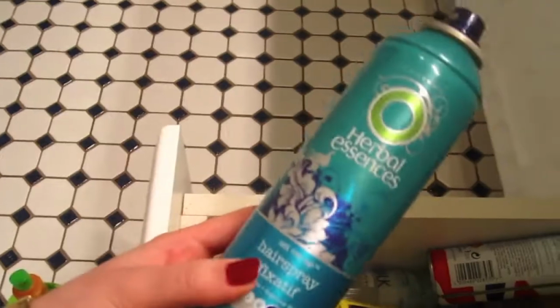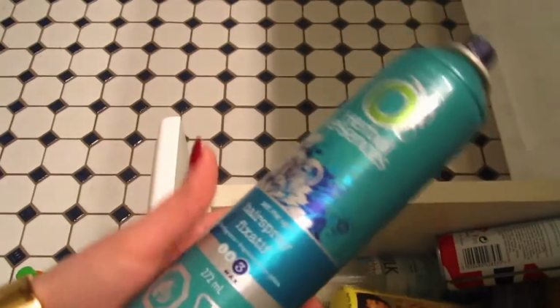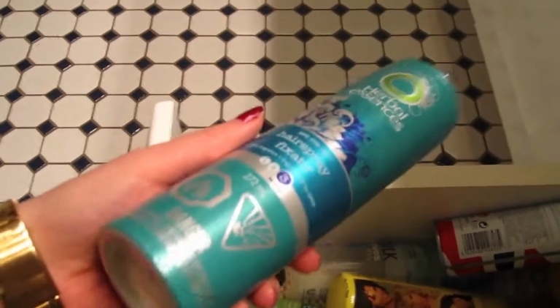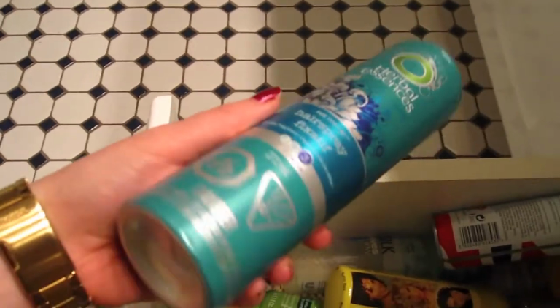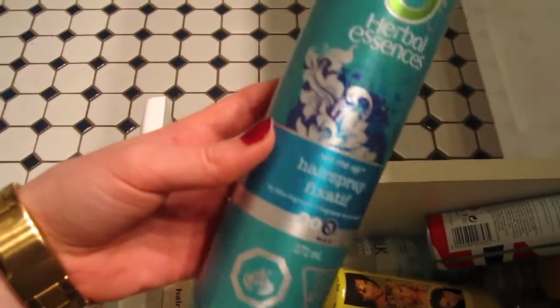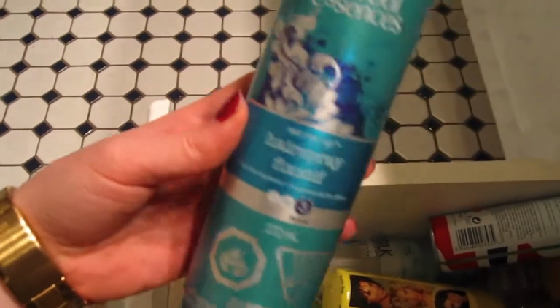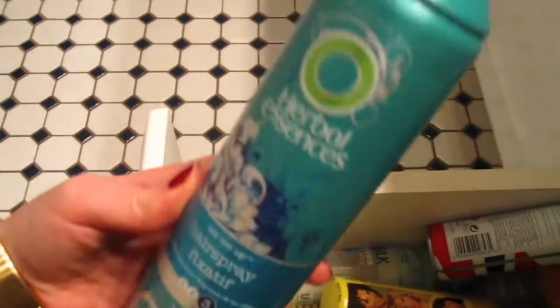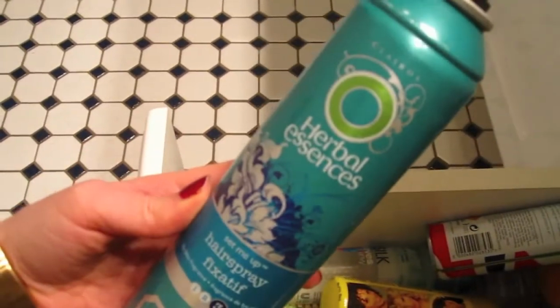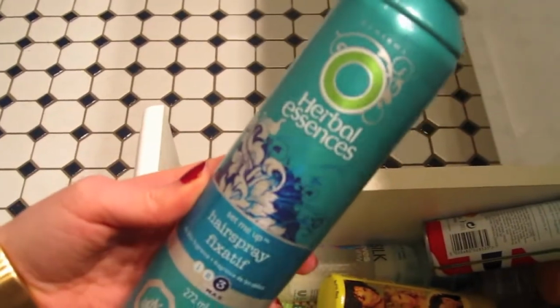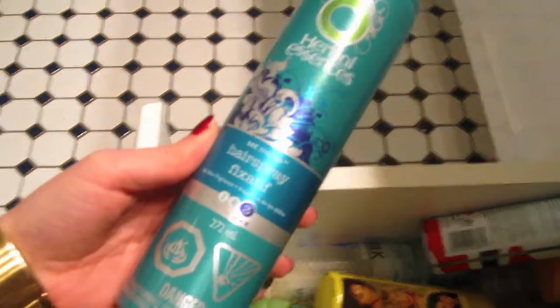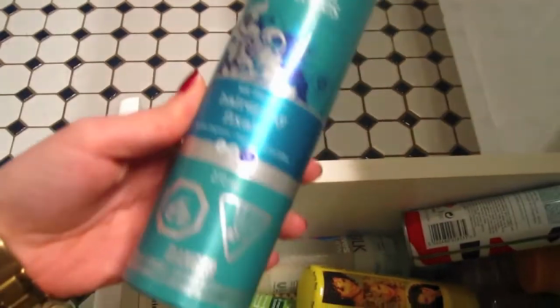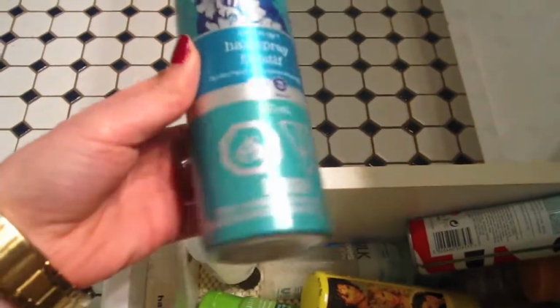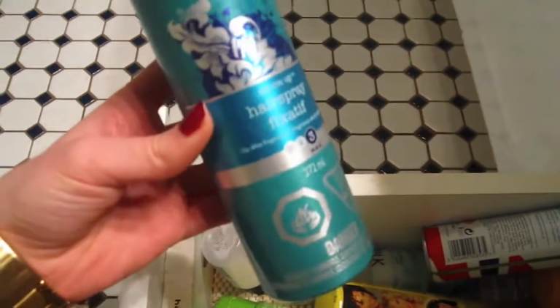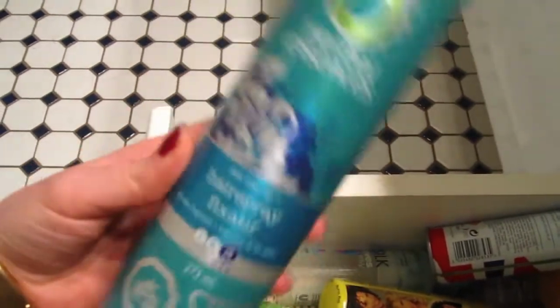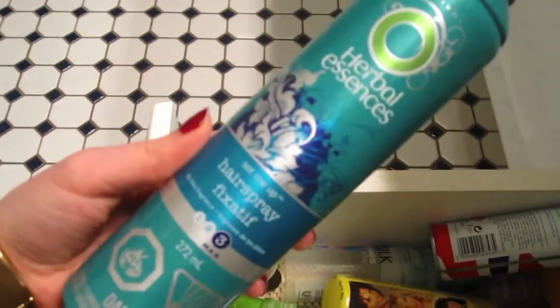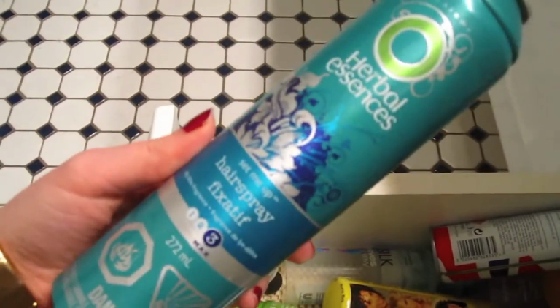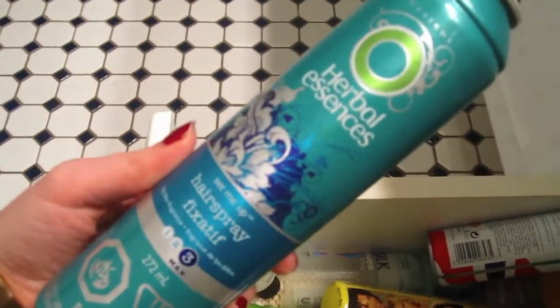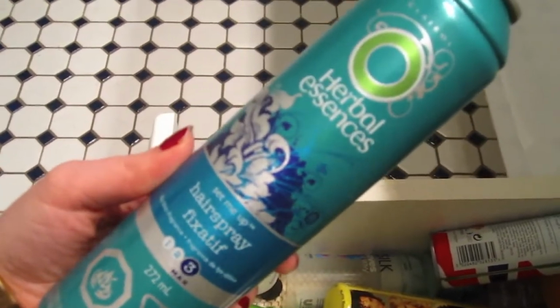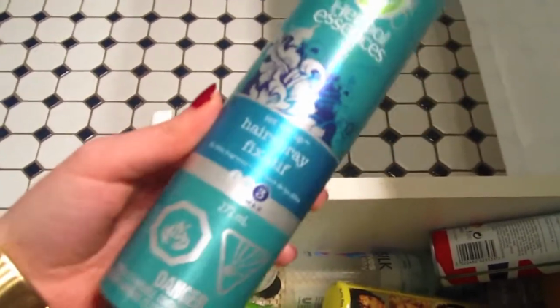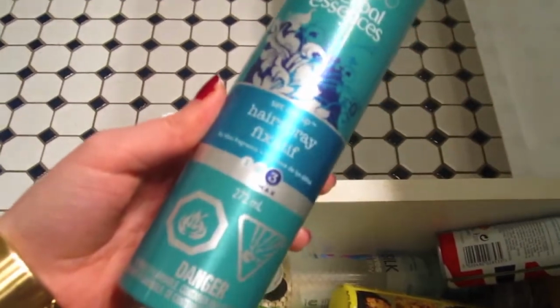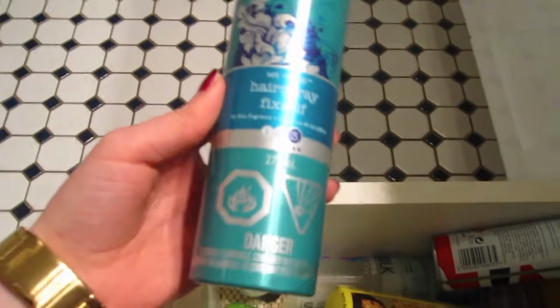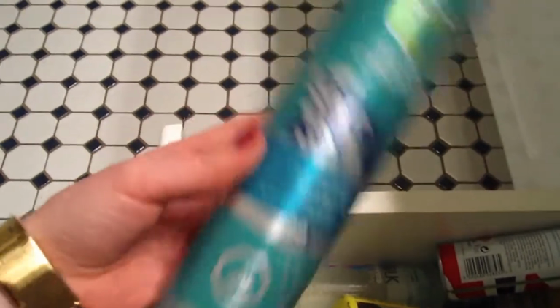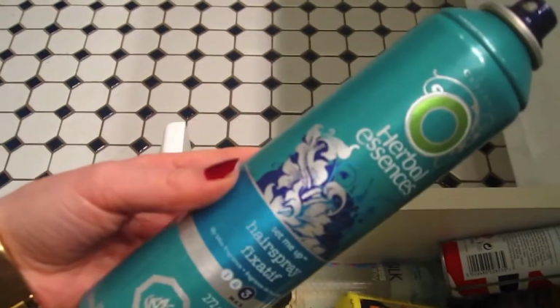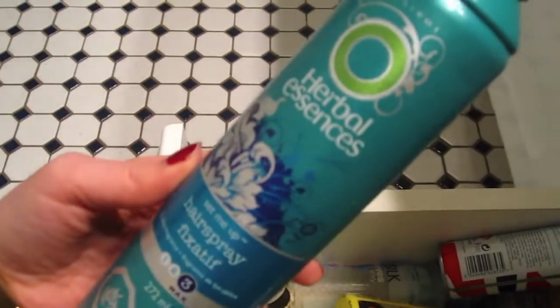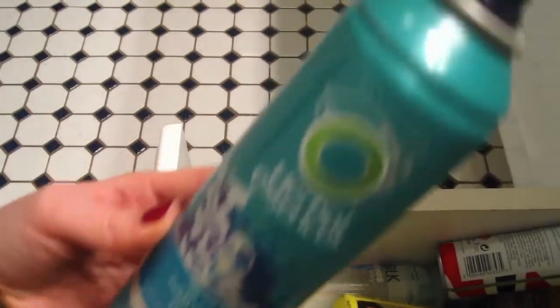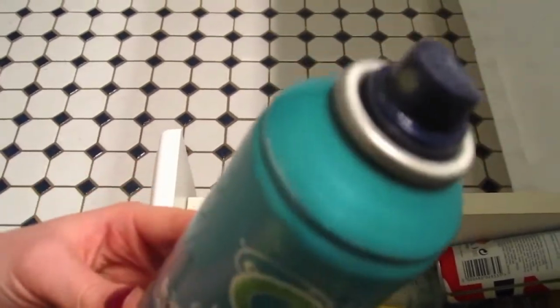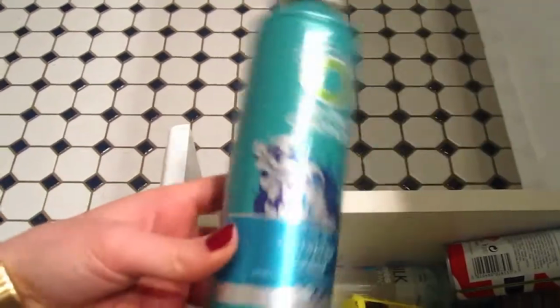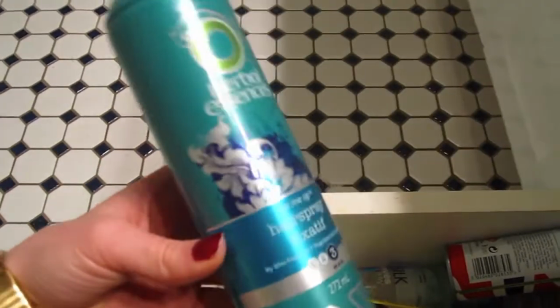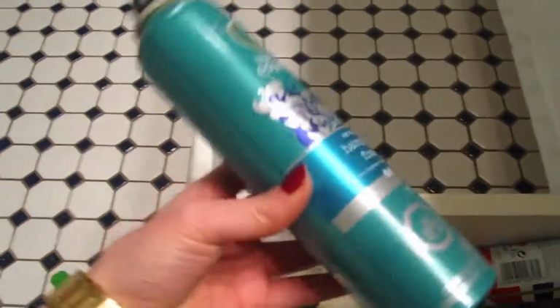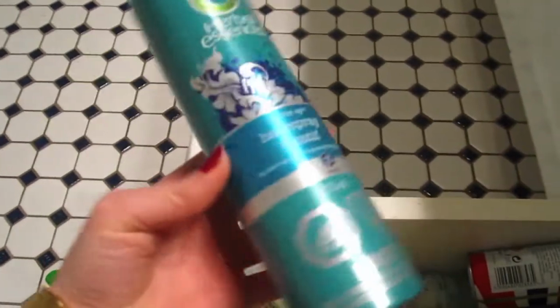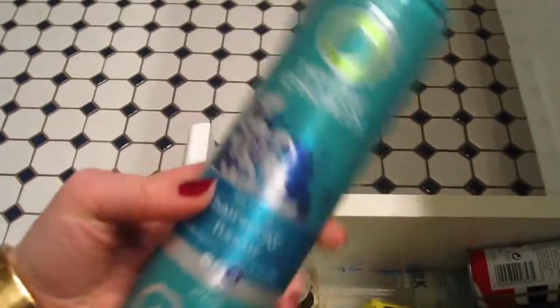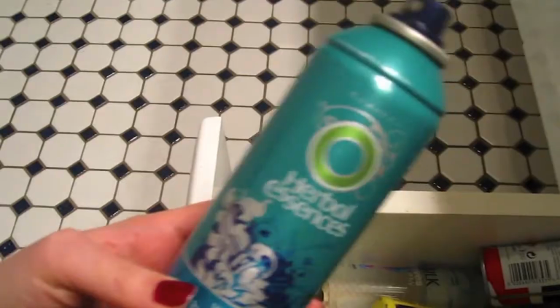This isn't mine — I think it's my sister's and it seems pretty empty, but this is just hairspray. Honestly, I really don't use hairspray that much, but this is an Herbal Essences hairspray. I don't know what to tell you about it, so yeah, it's a hairspray.